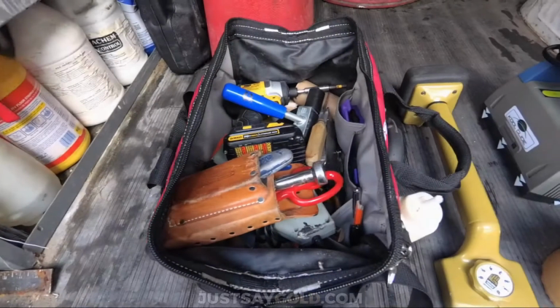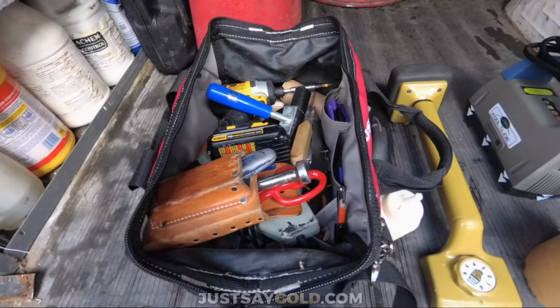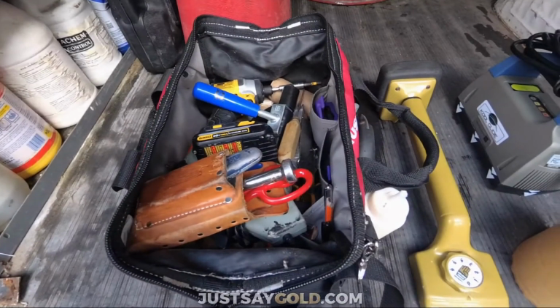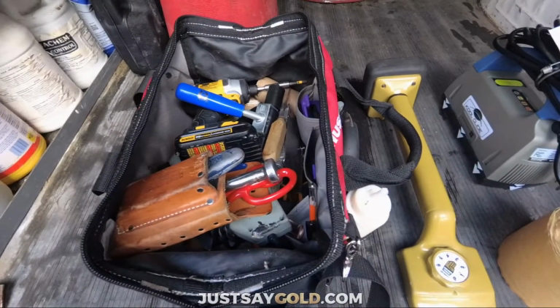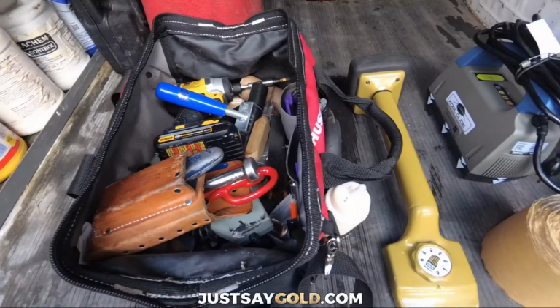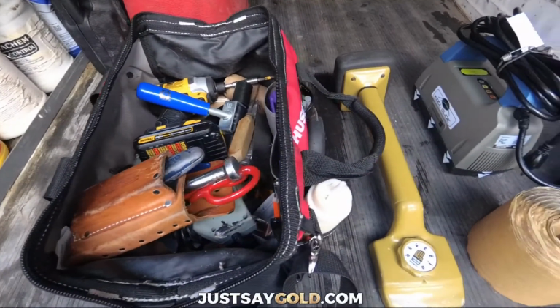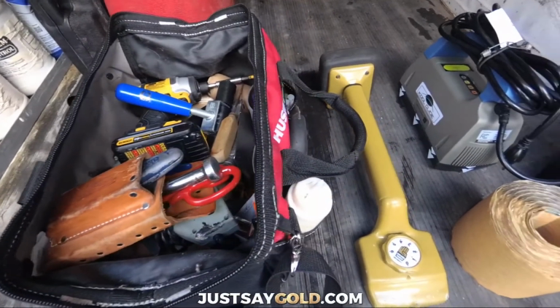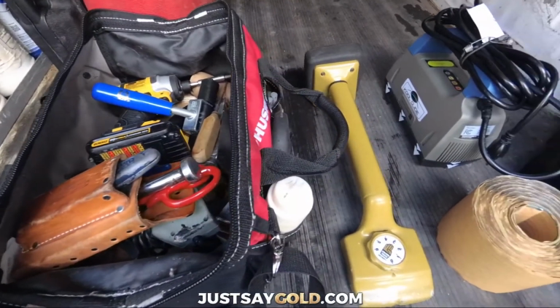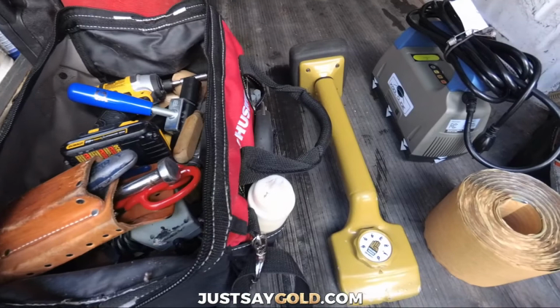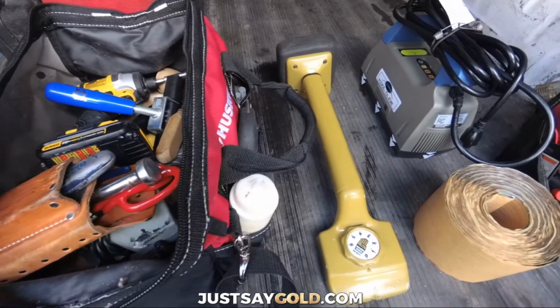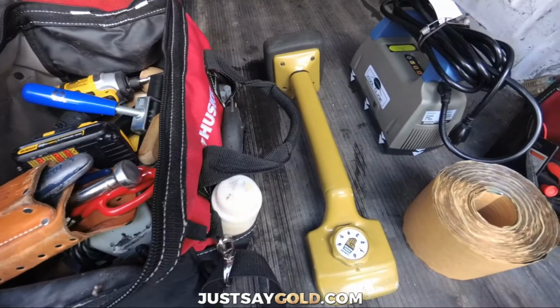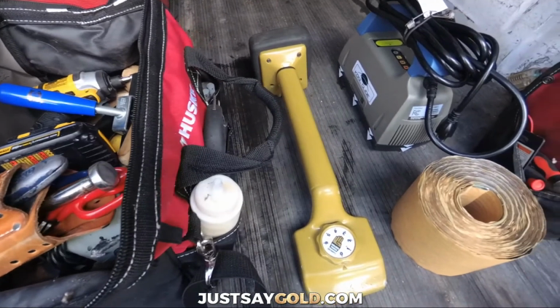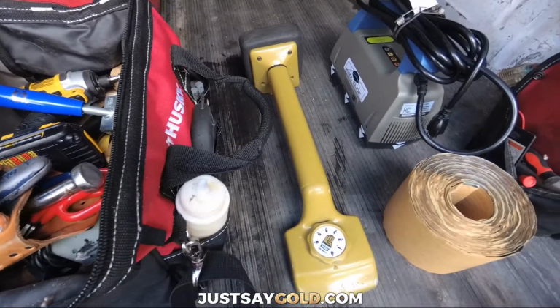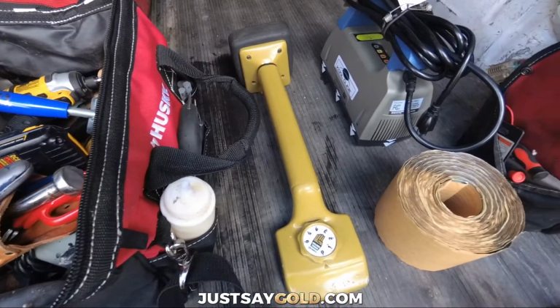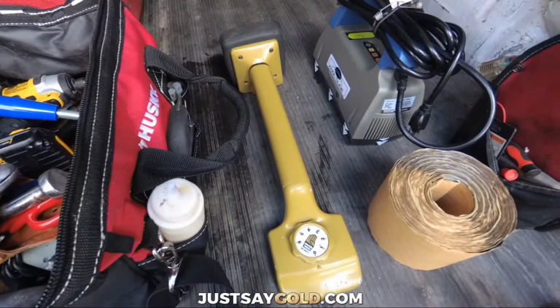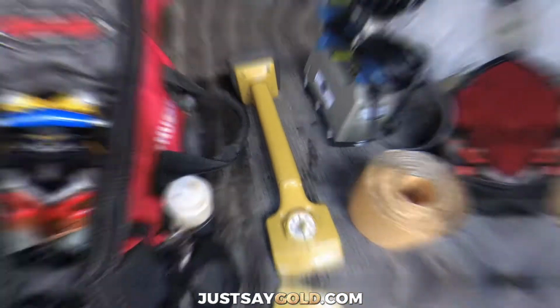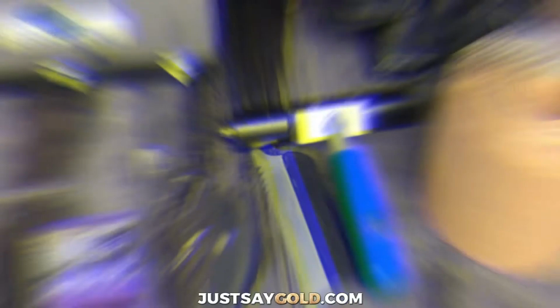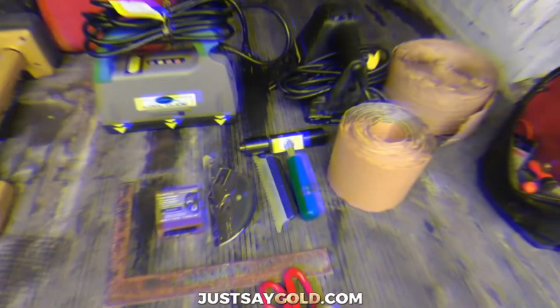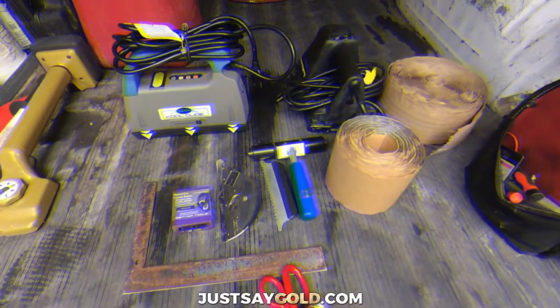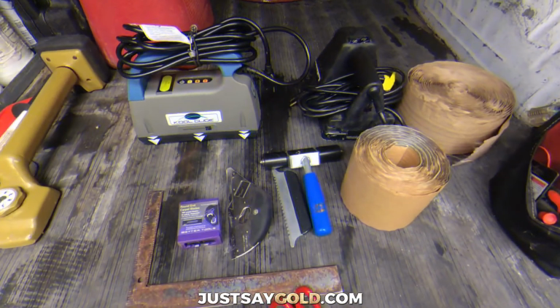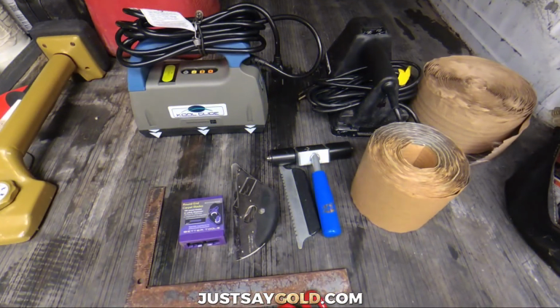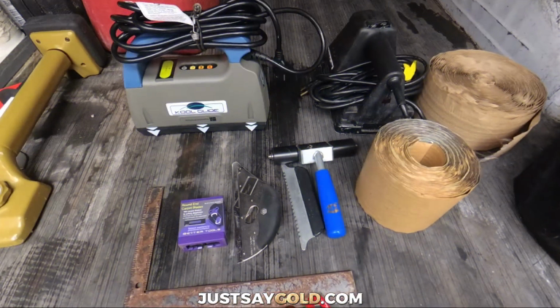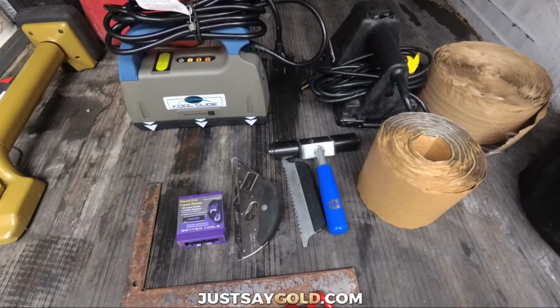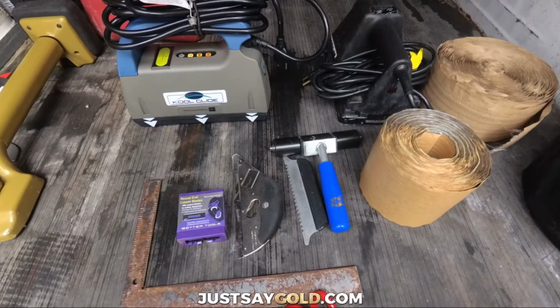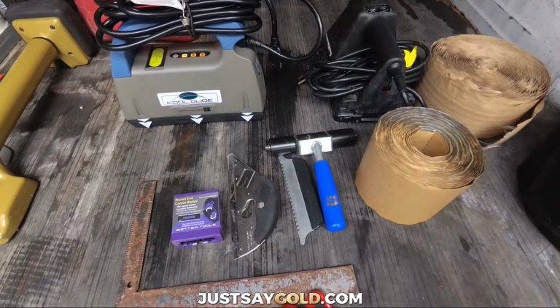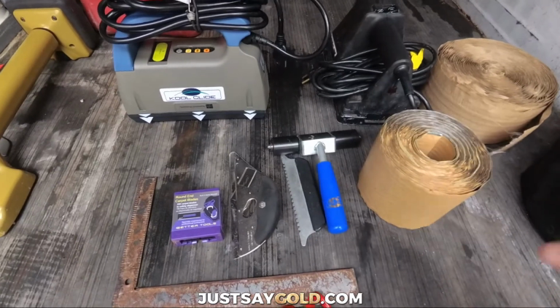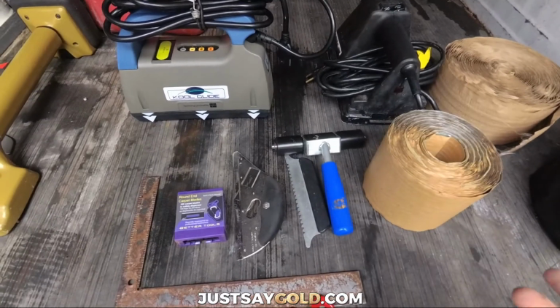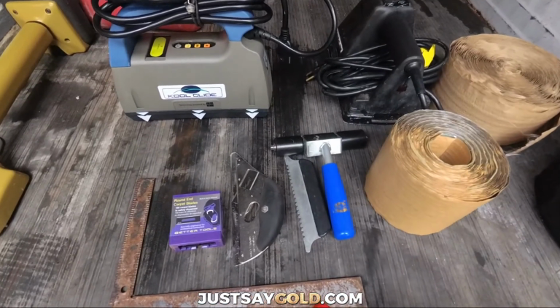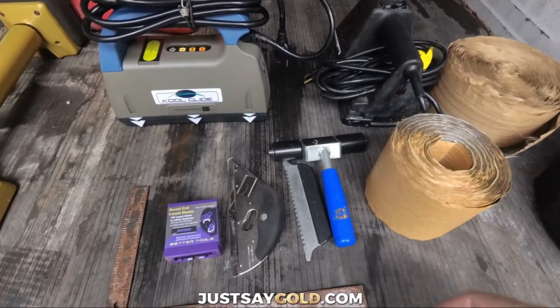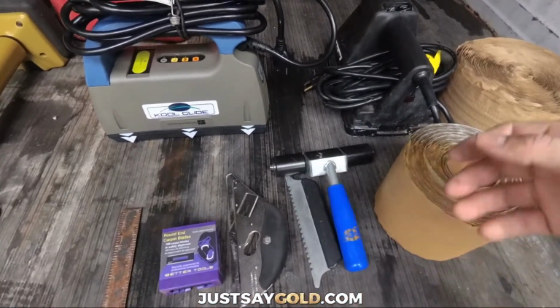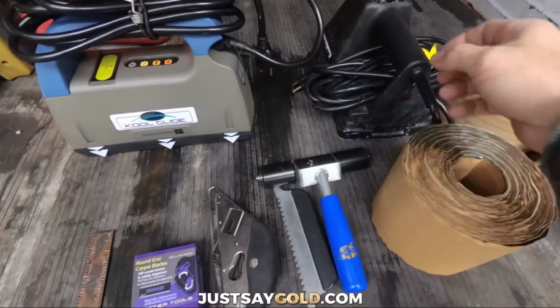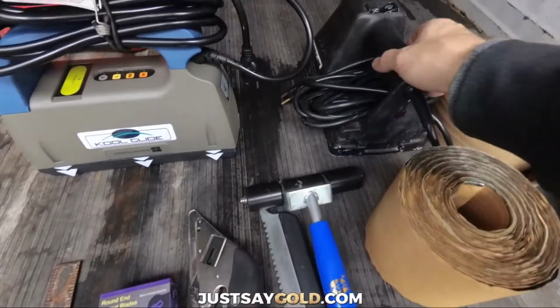In this video, I'm going to show you which tools I mostly use on my carpet repair jobs. First, I'll show you what I use to do most of my carpet patches or pet damage repairs.